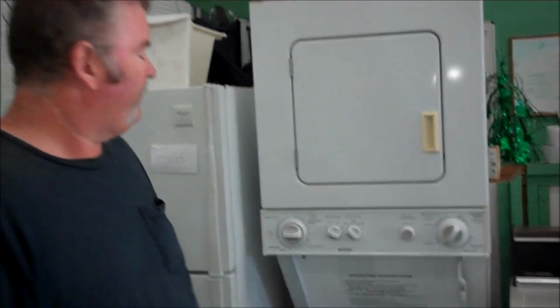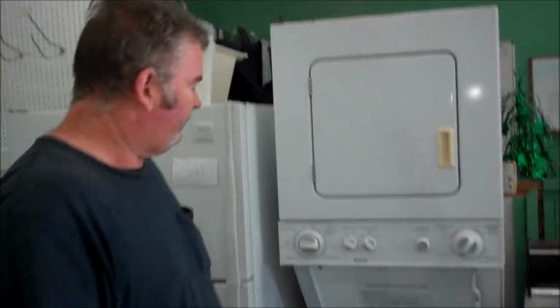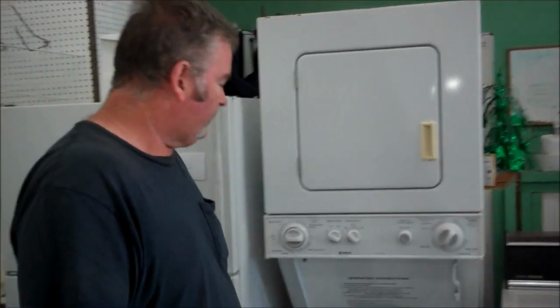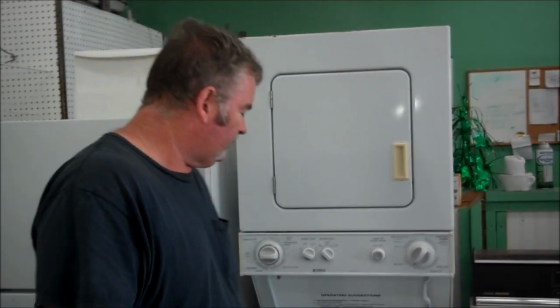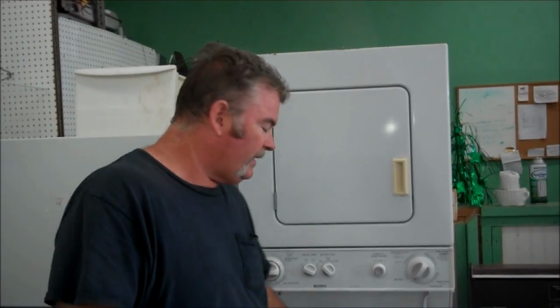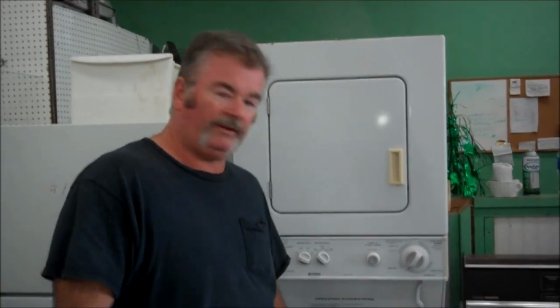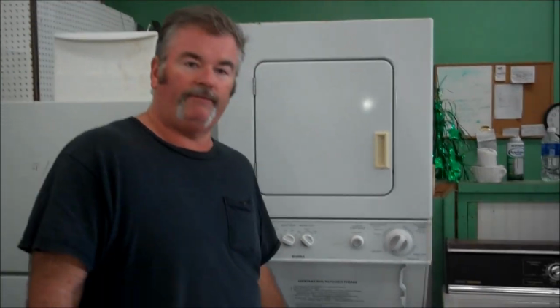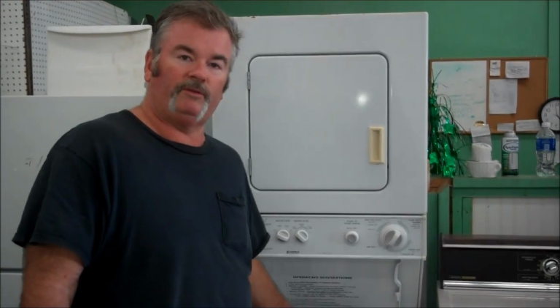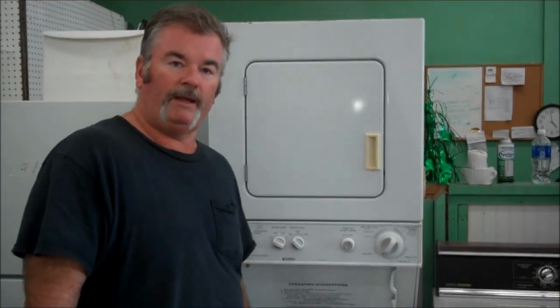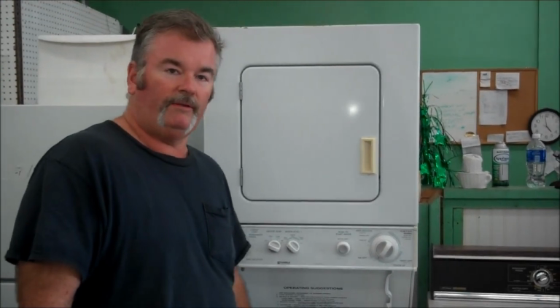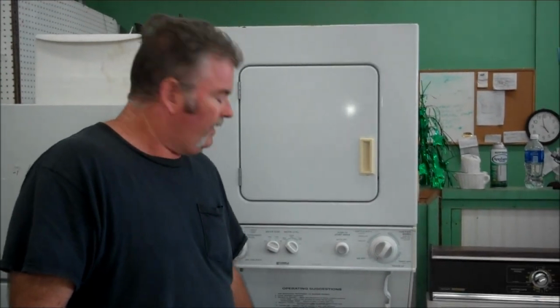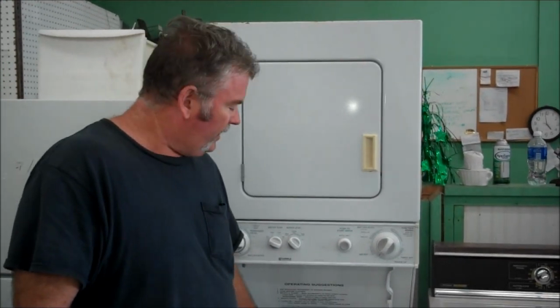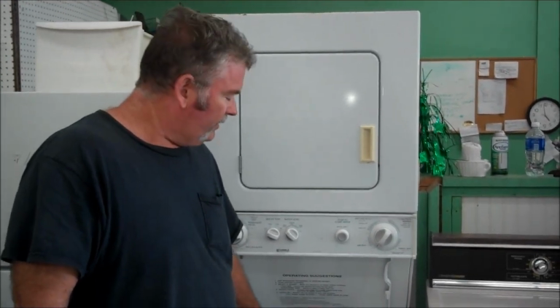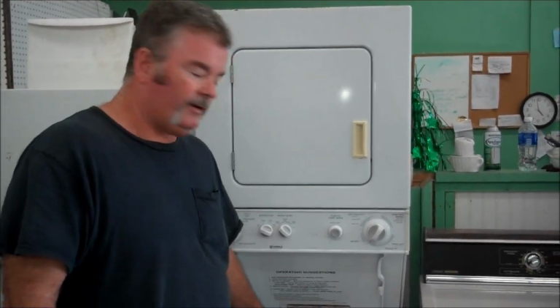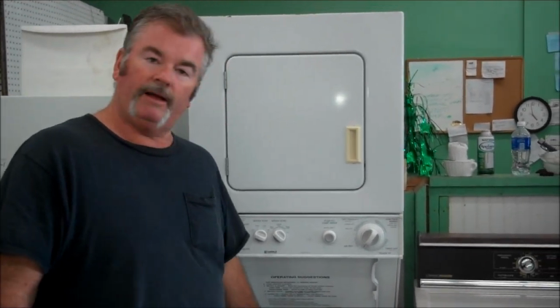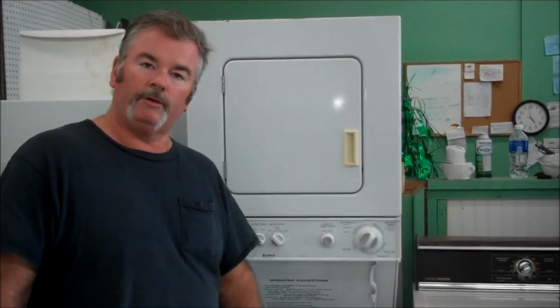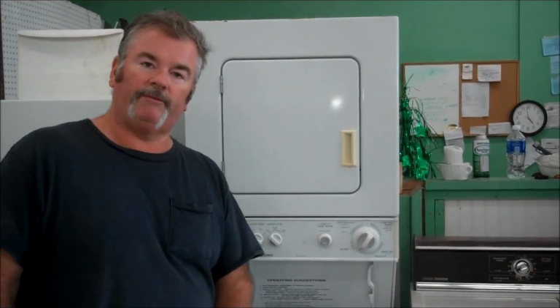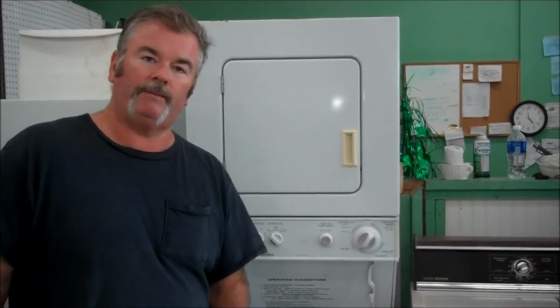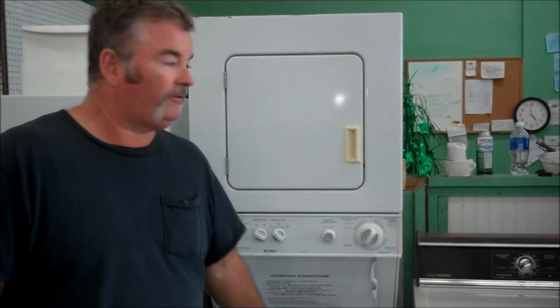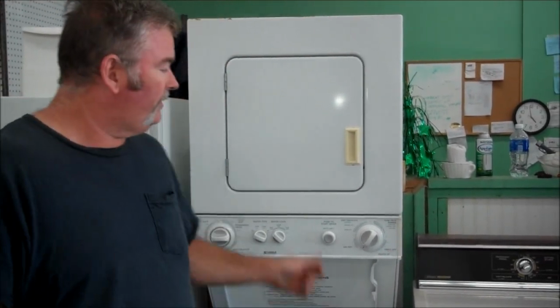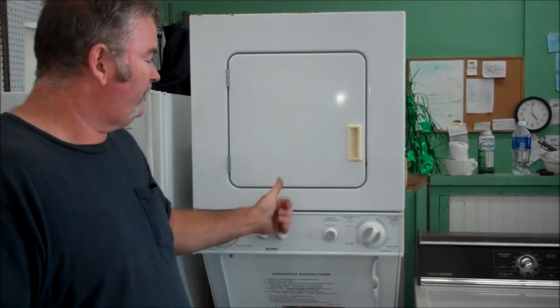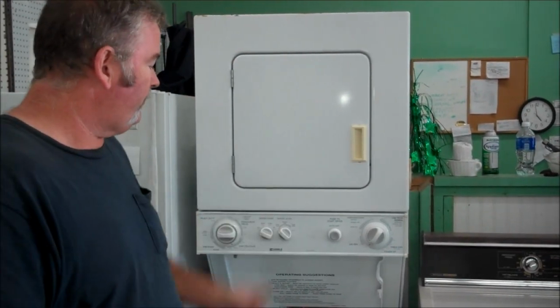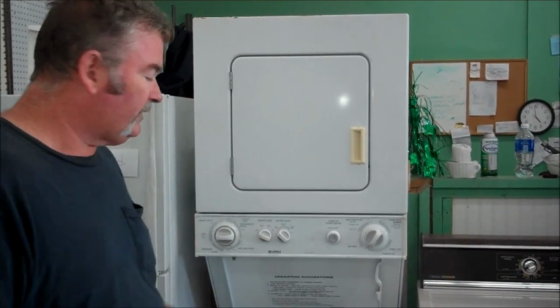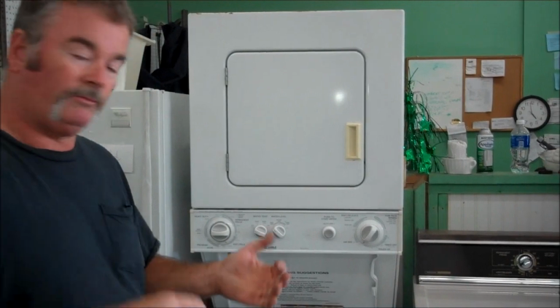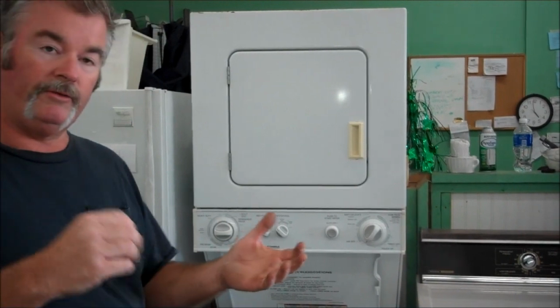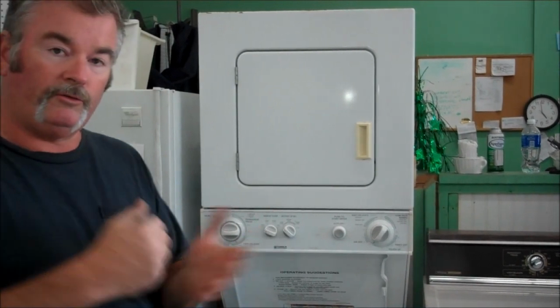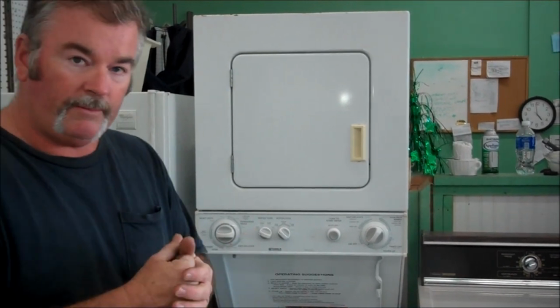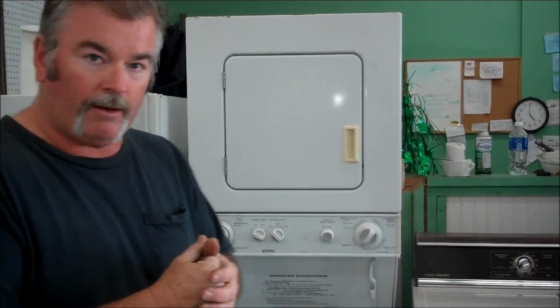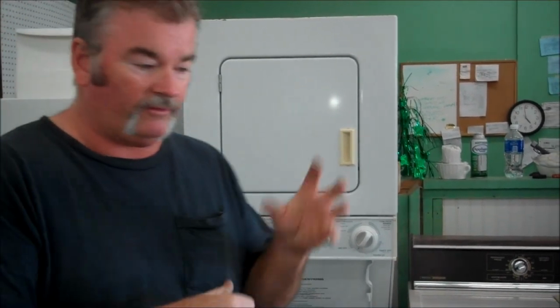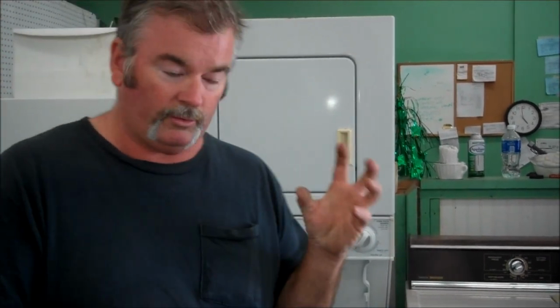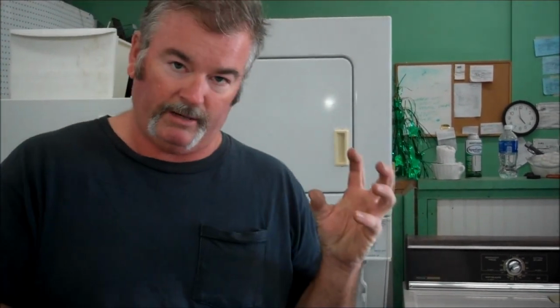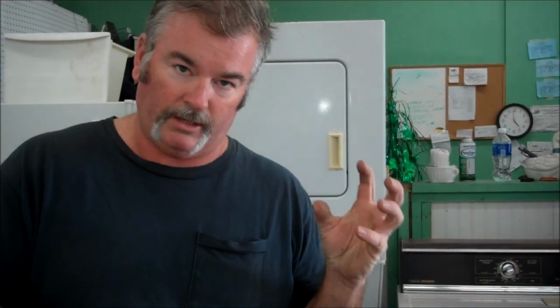If you're looking for a way to save some space and you don't have a real big family, this could be the machine for you. It does run on 220 power — that's the real big plug.